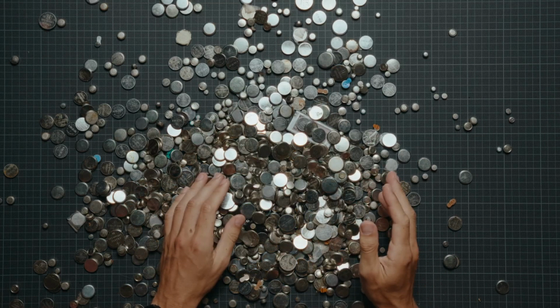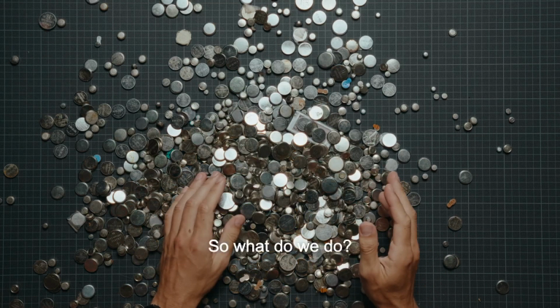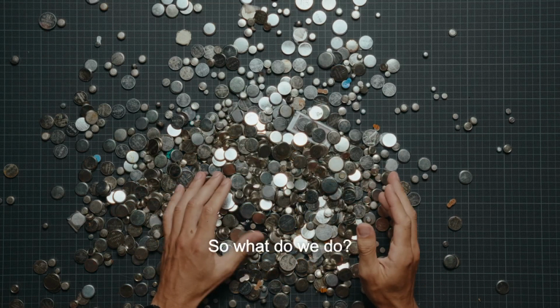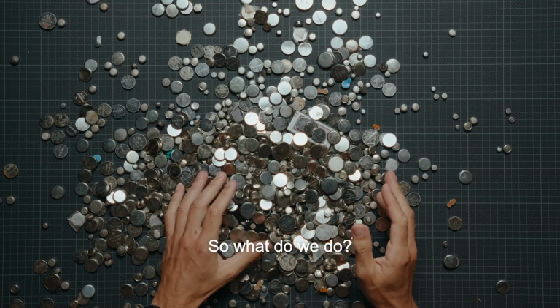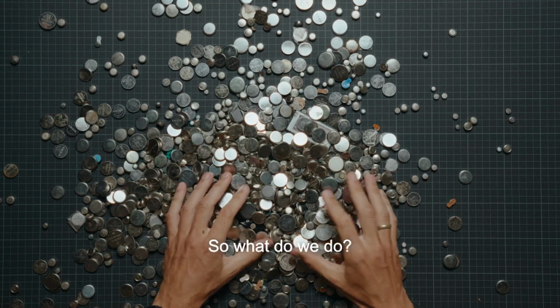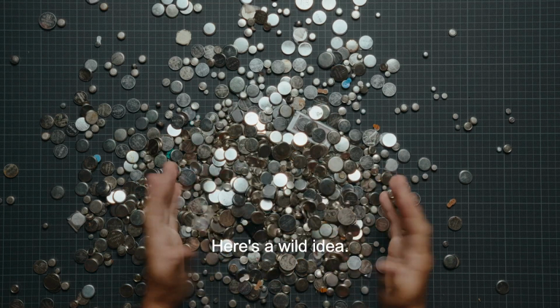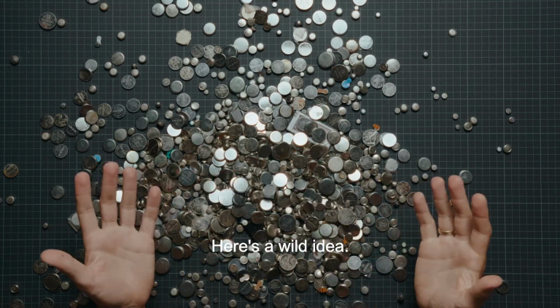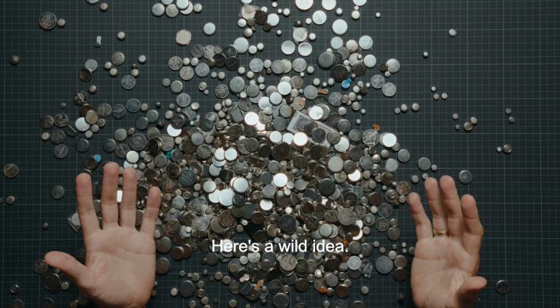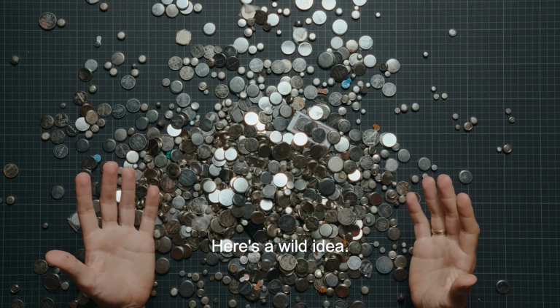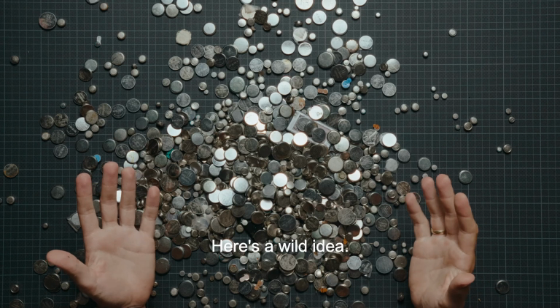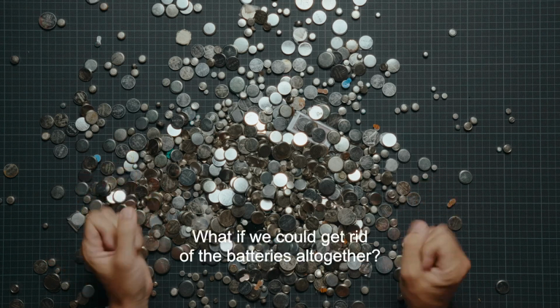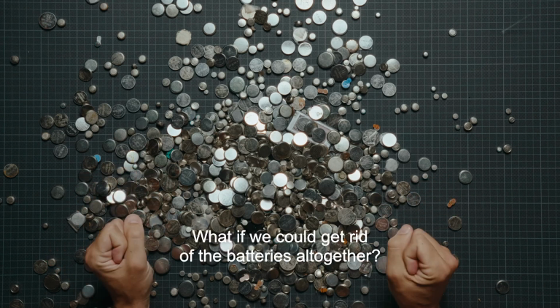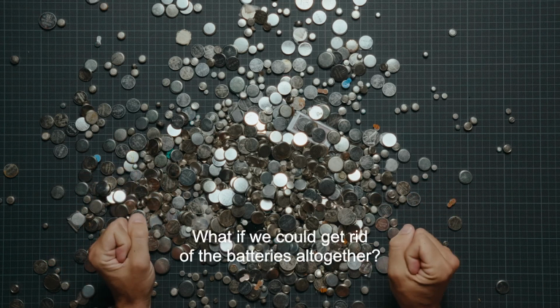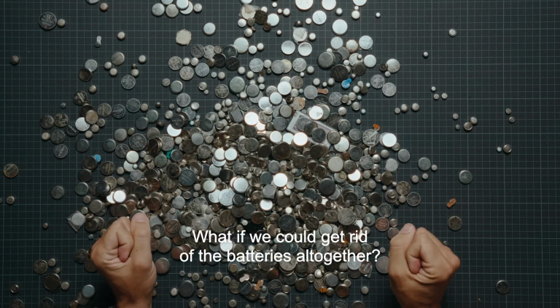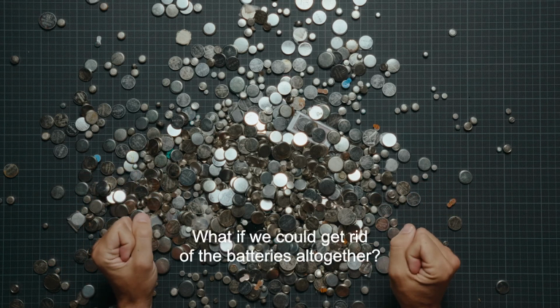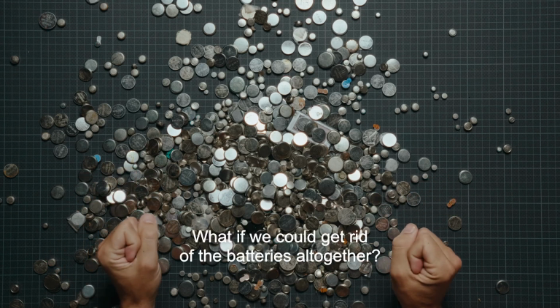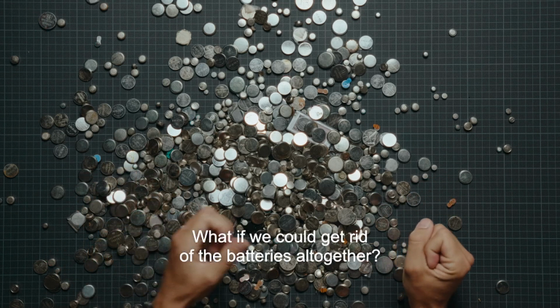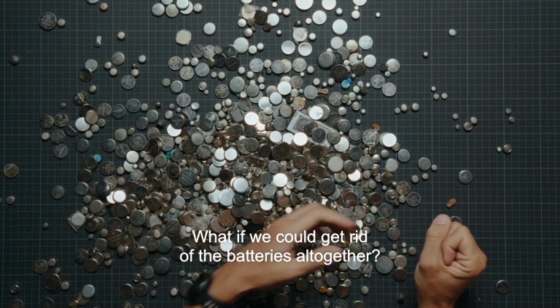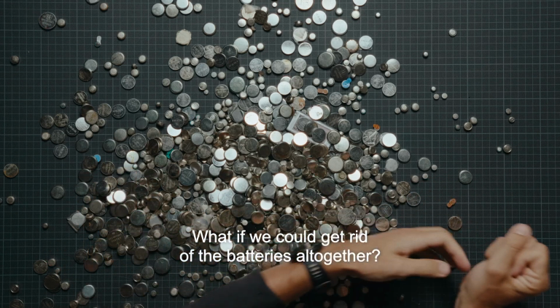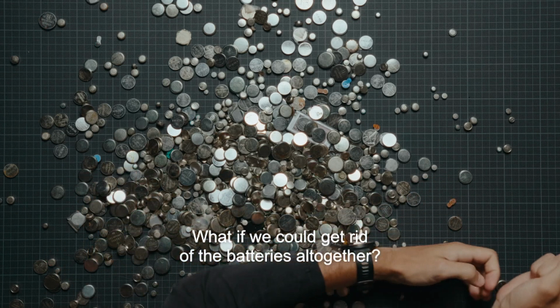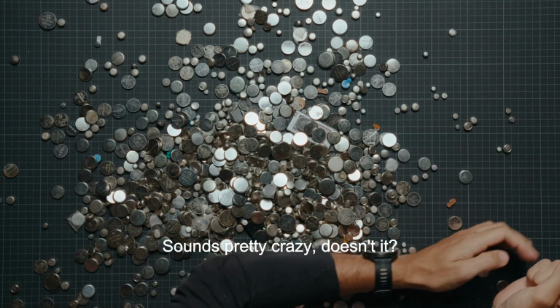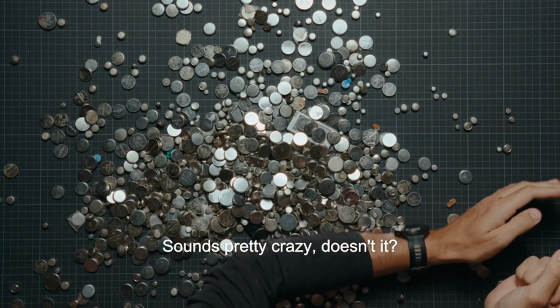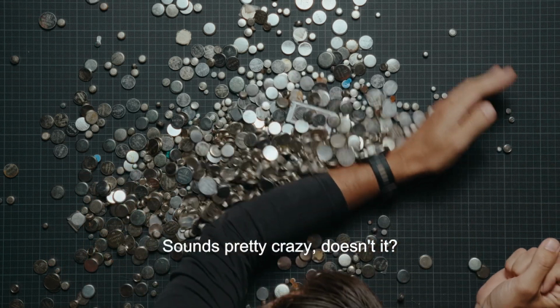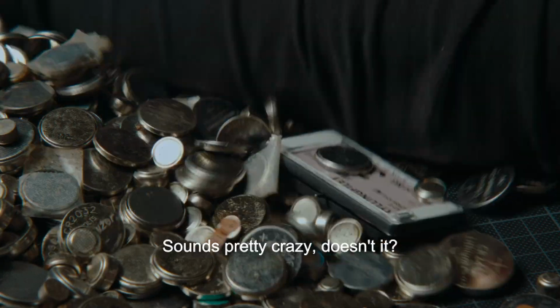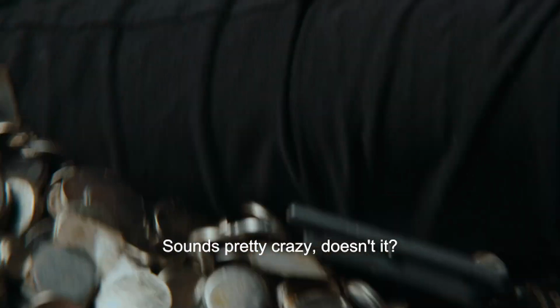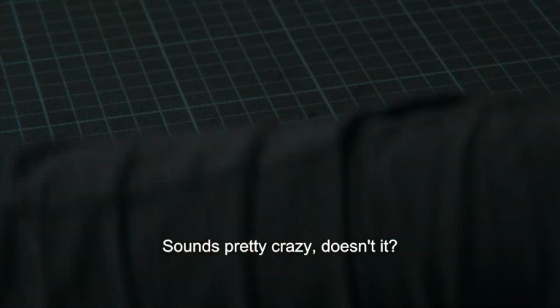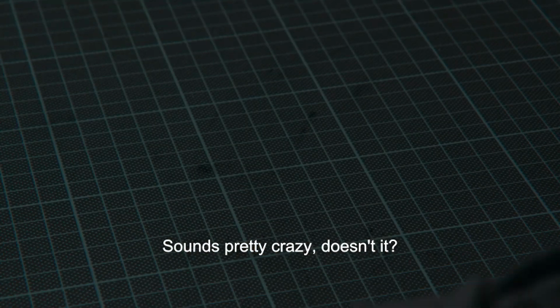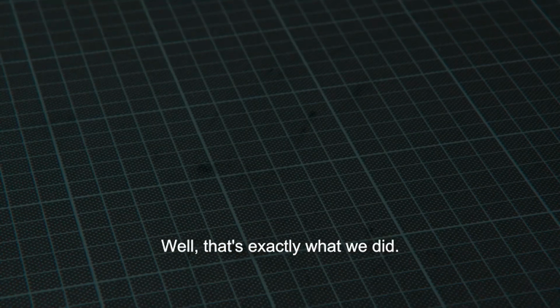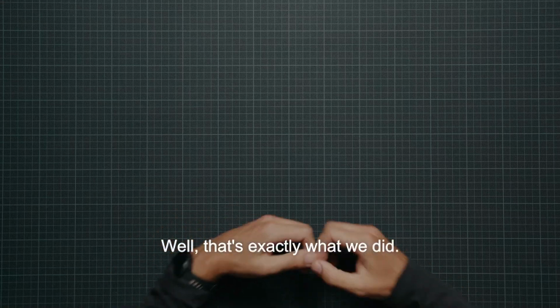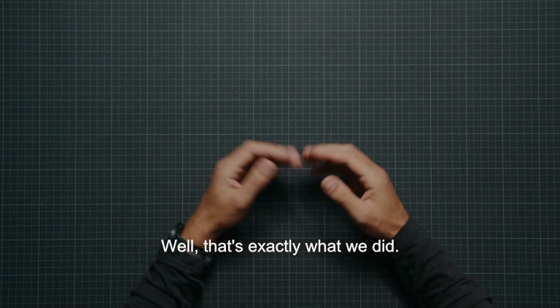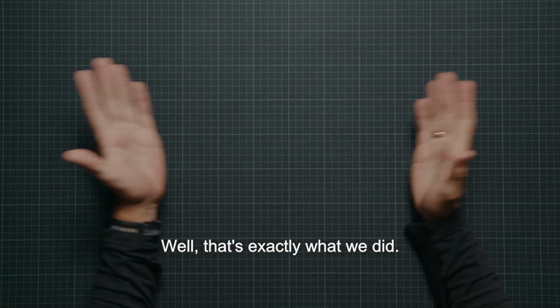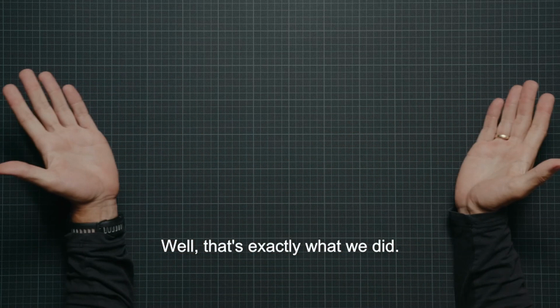So what do we do? Here's a wild idea: what if we could get rid of the batteries altogether? Sounds pretty crazy, doesn't it? Well, that's exactly what we did.